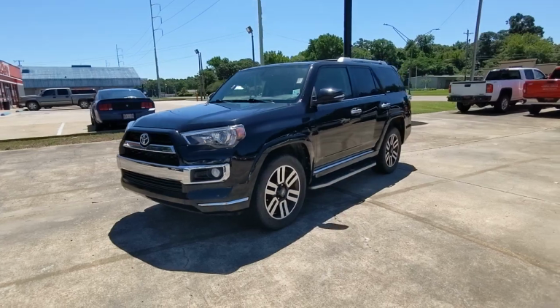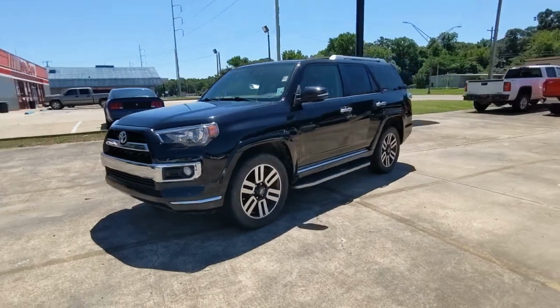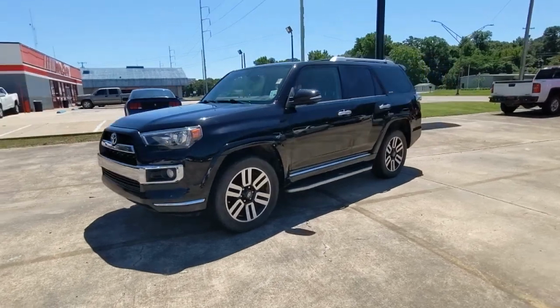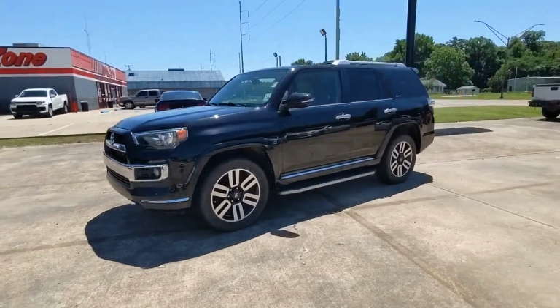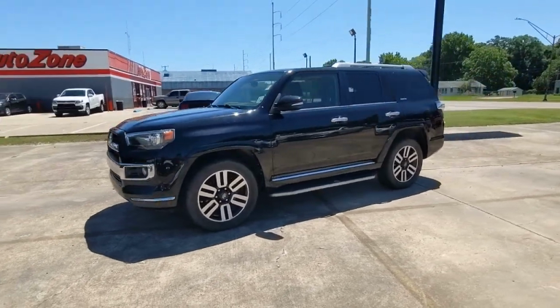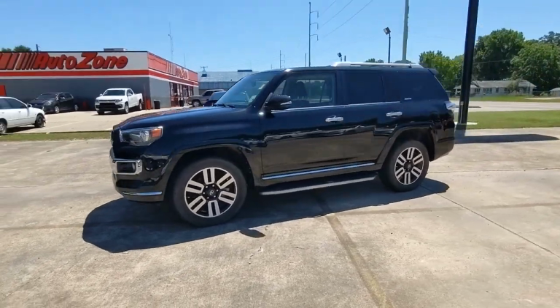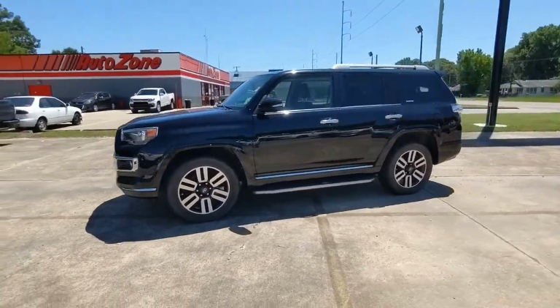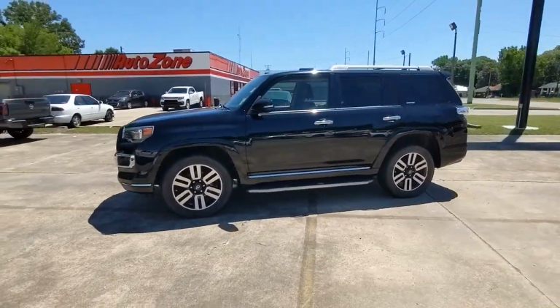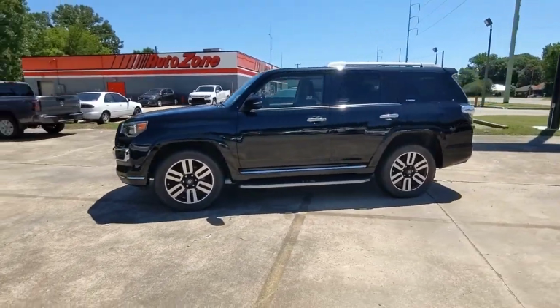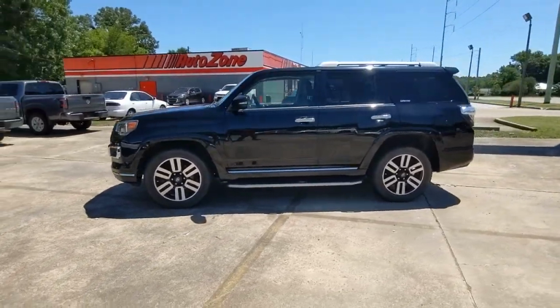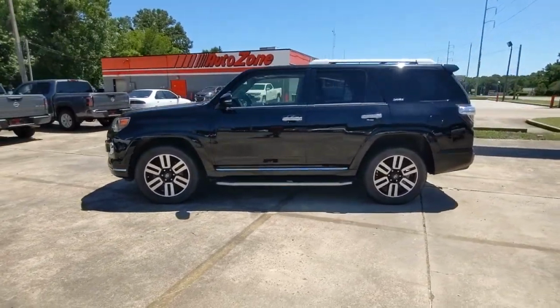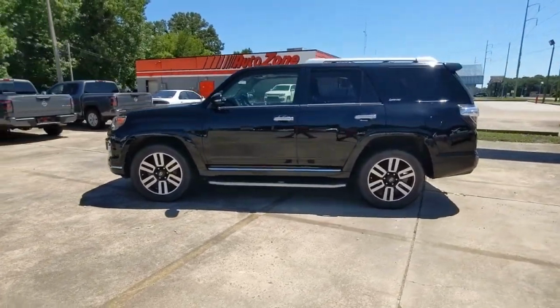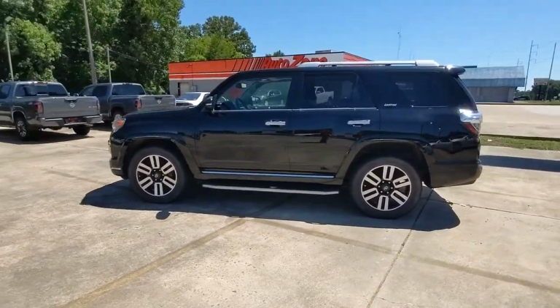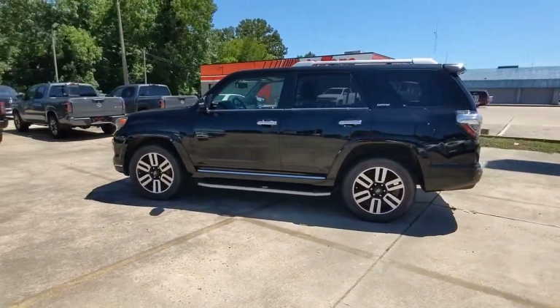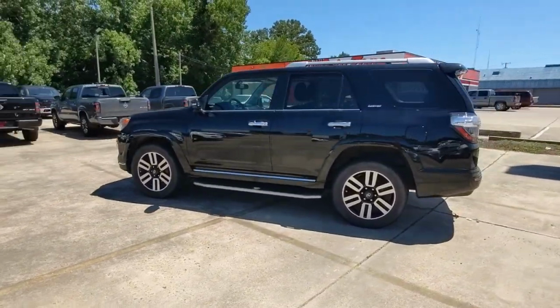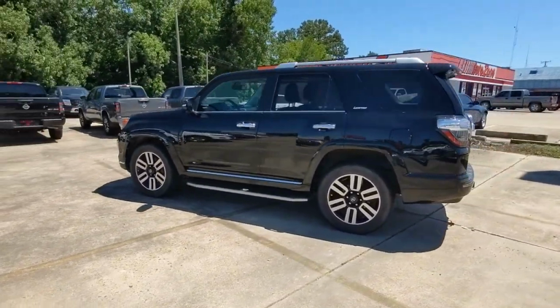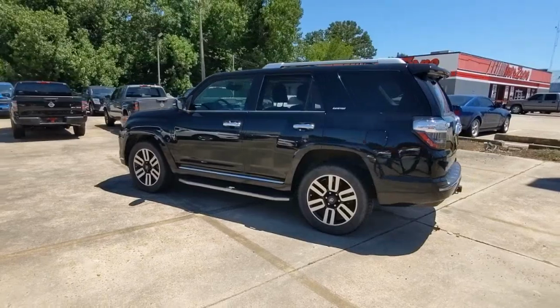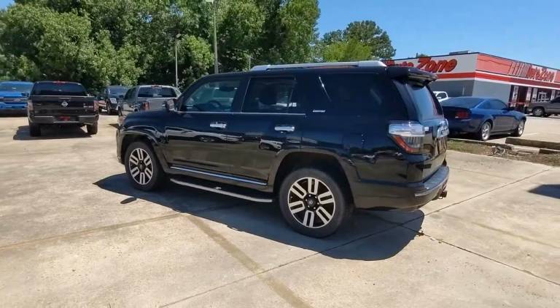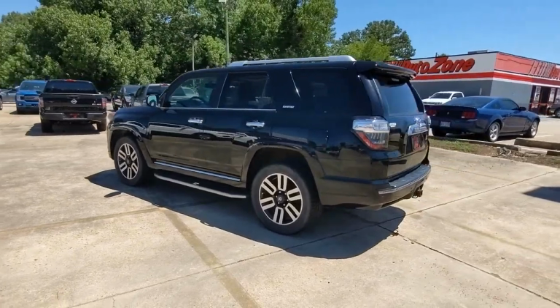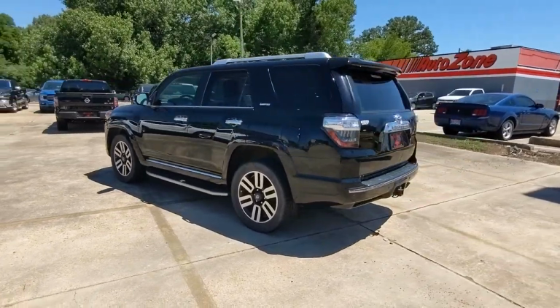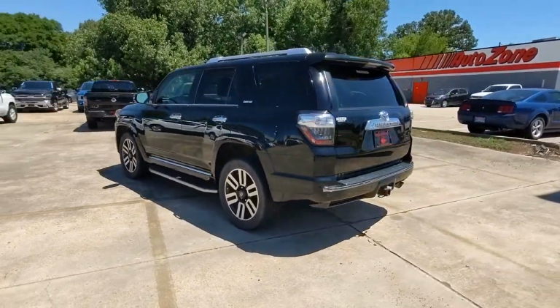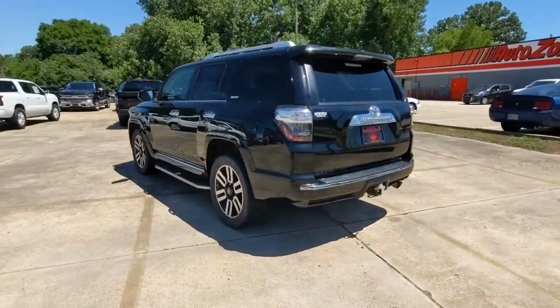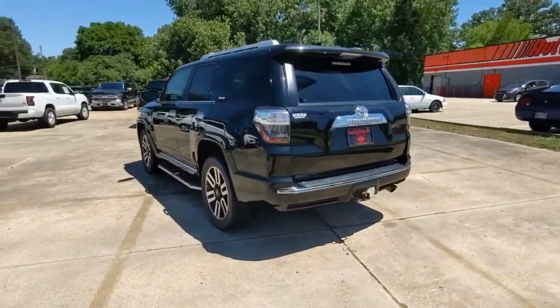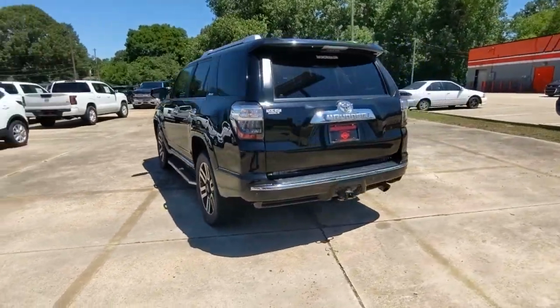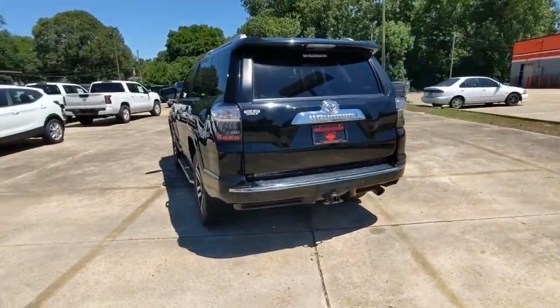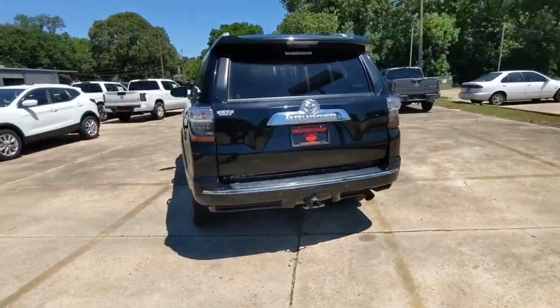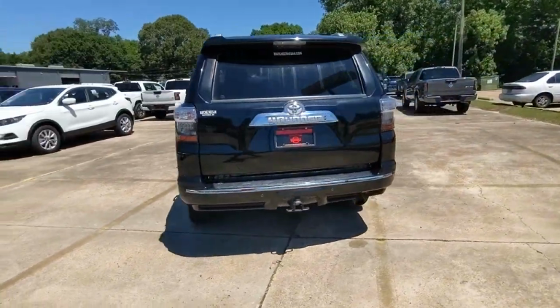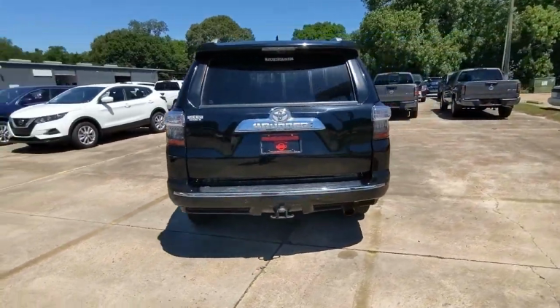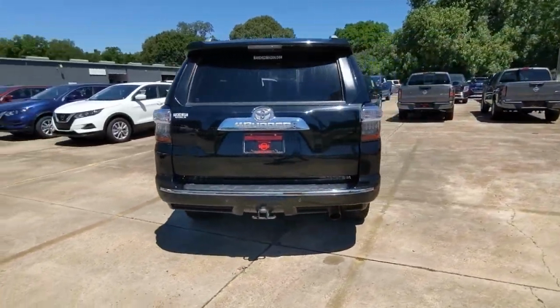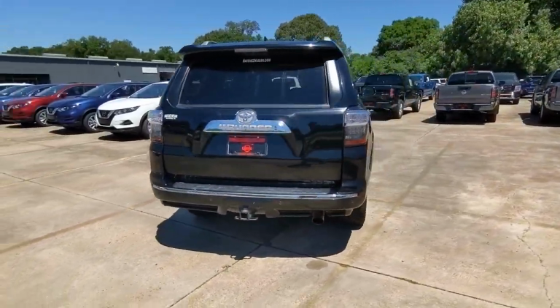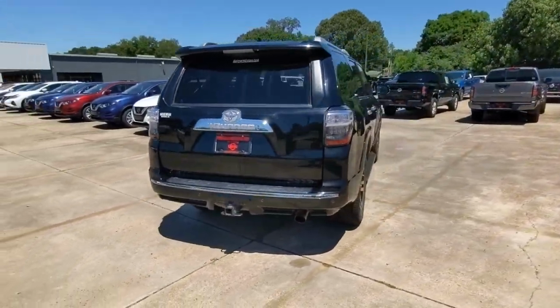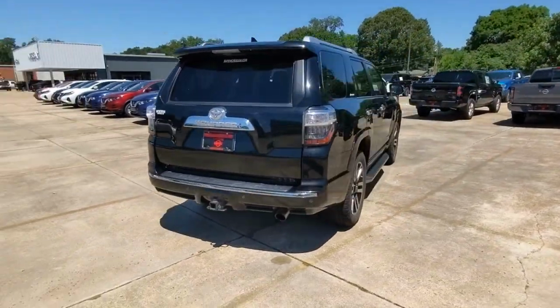Get a feel for the 2017 Toyota 4Runner. With less than 110,000 miles on the odometer, this vehicle provides excellent value.